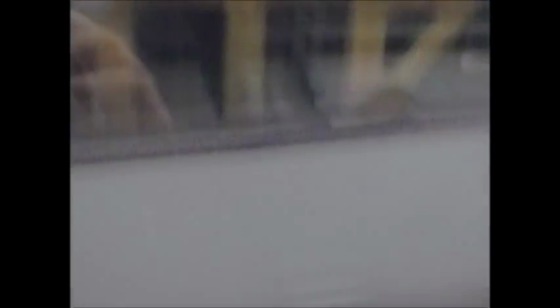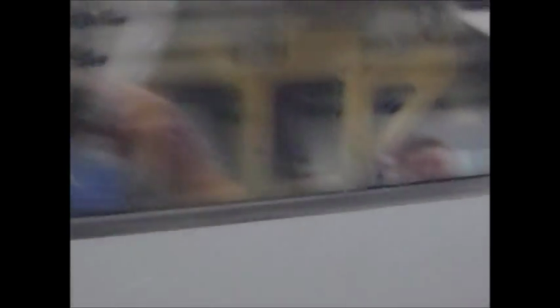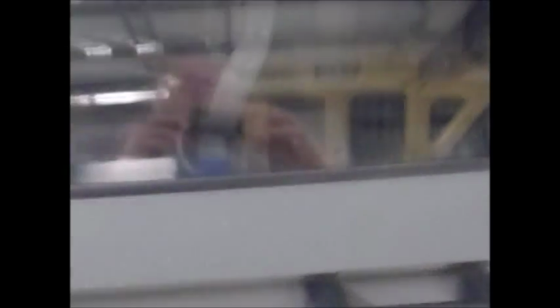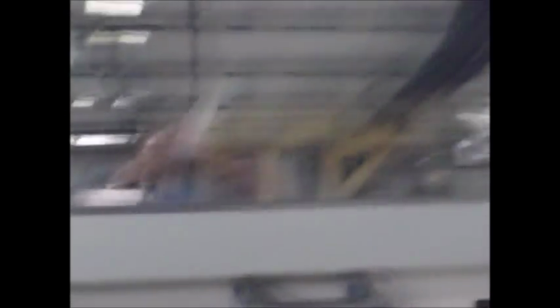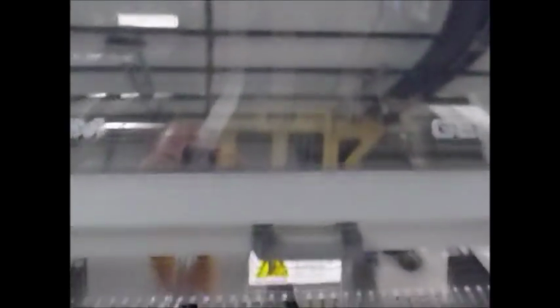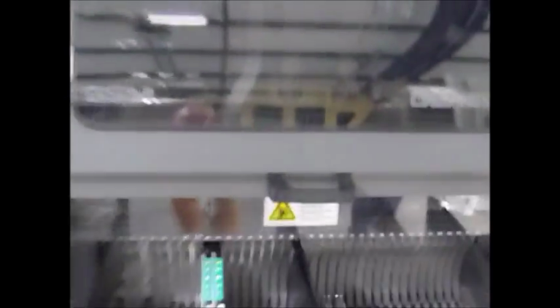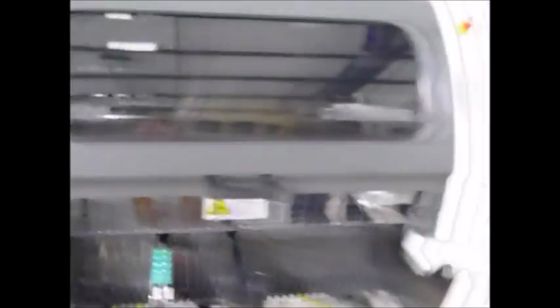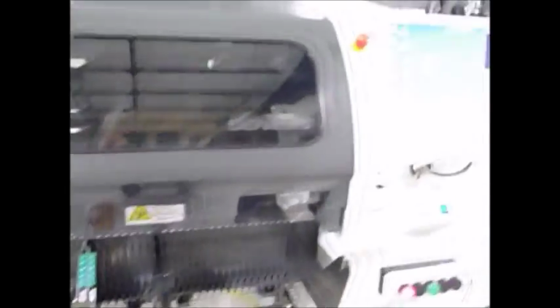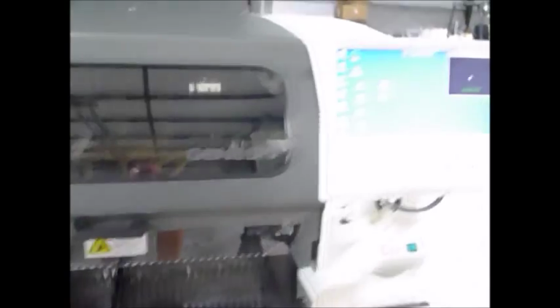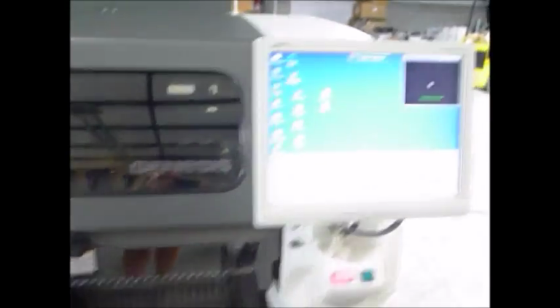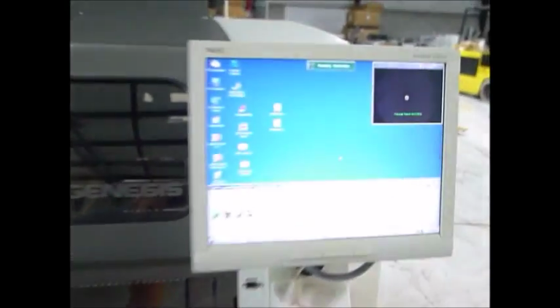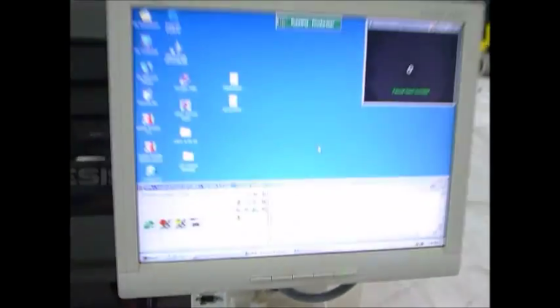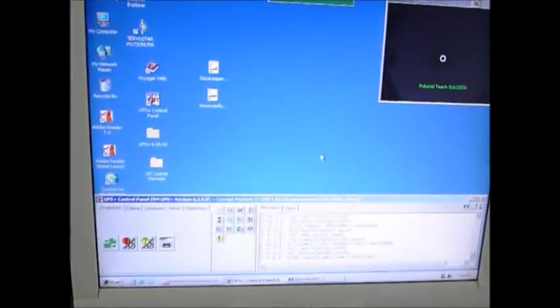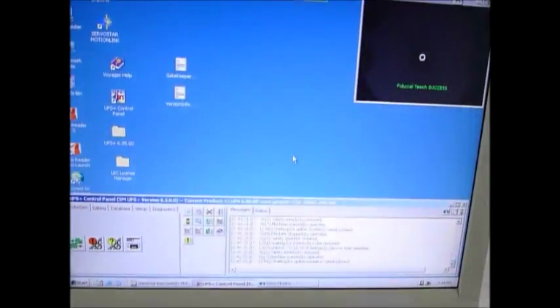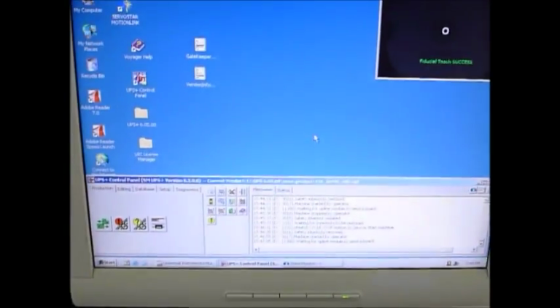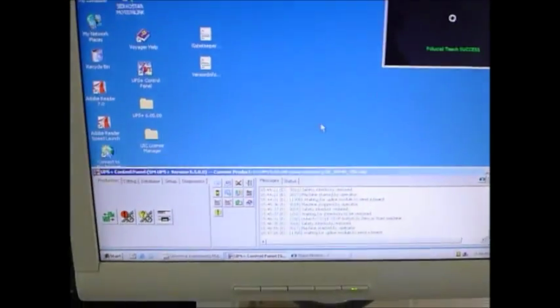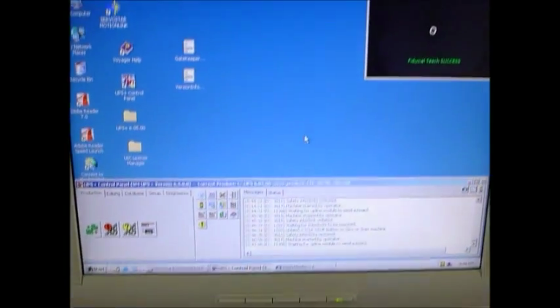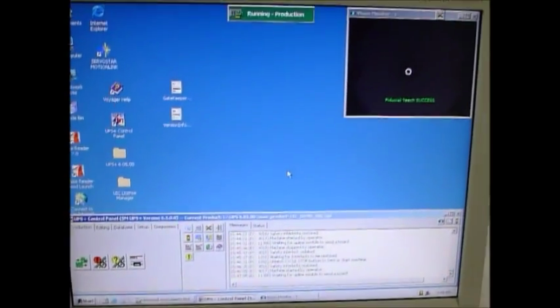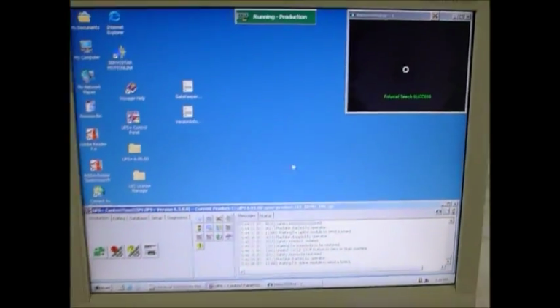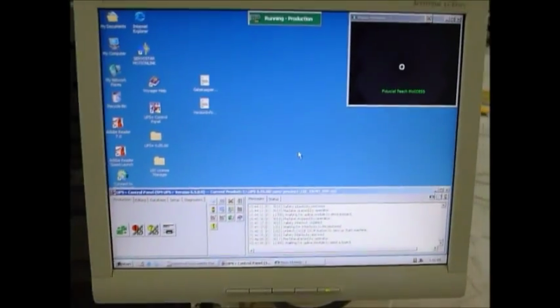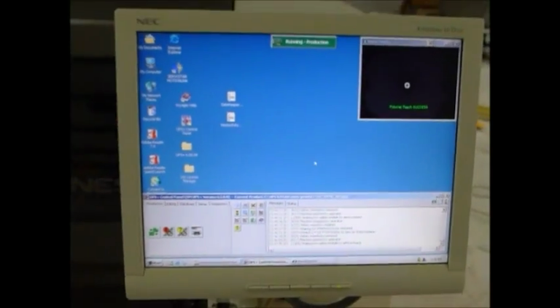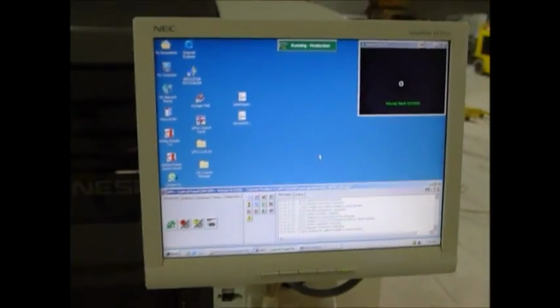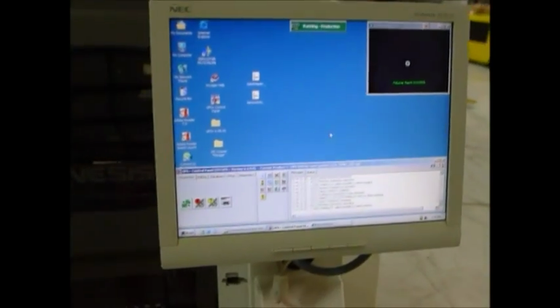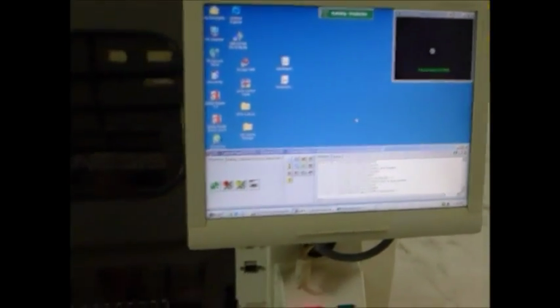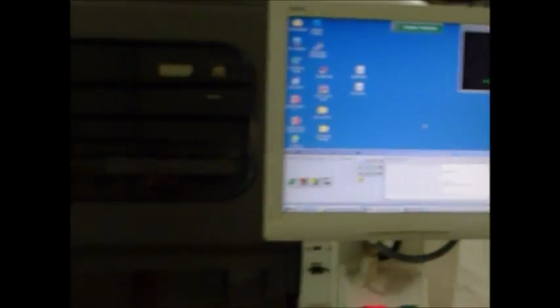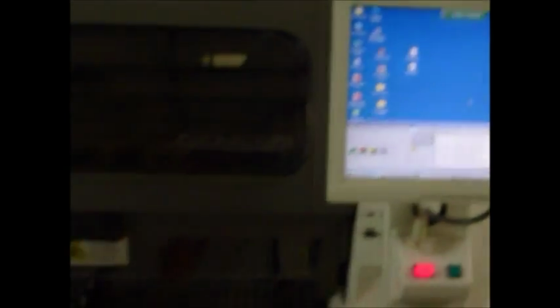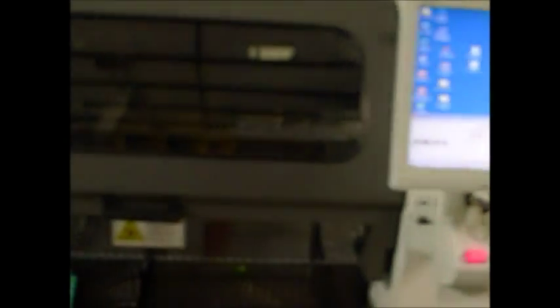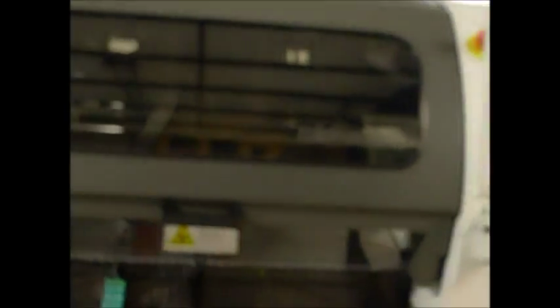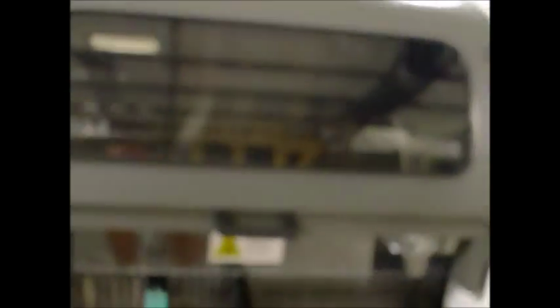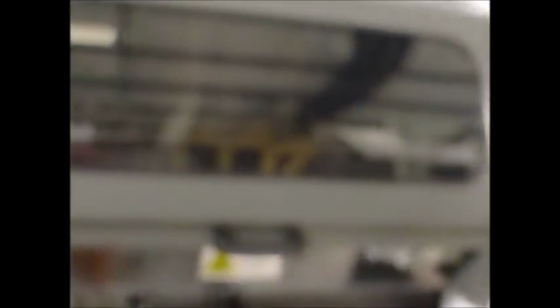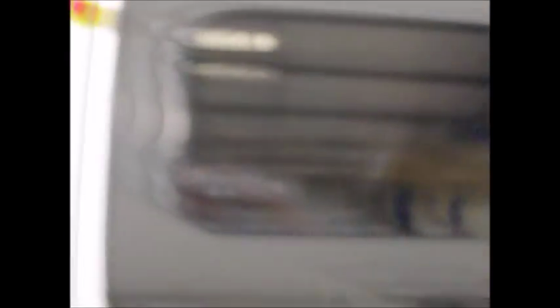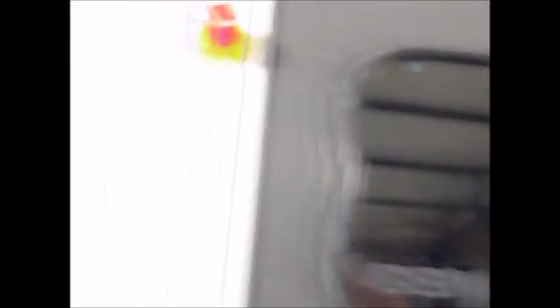Now we're ready to run a board. Let me show you our operation screen. Mr. Foistel, whenever you're ready, I'm going to jump to the back side.